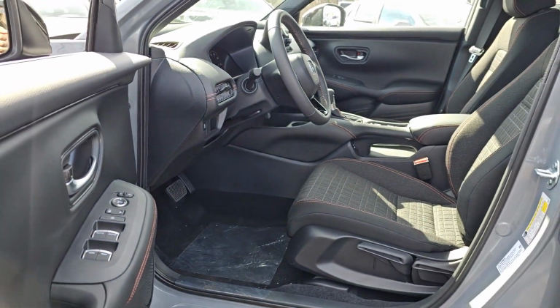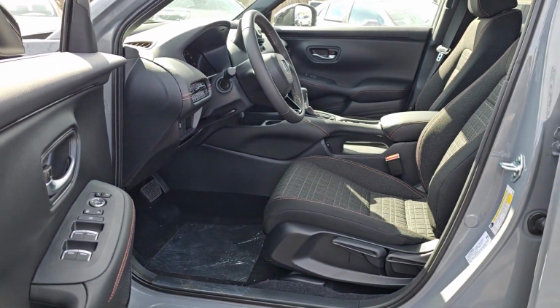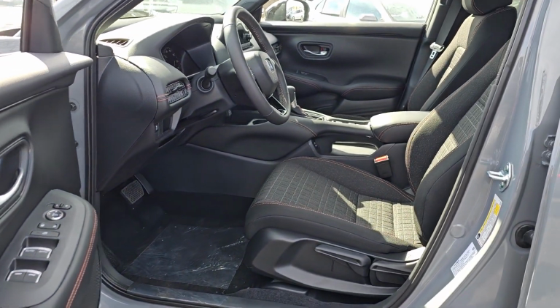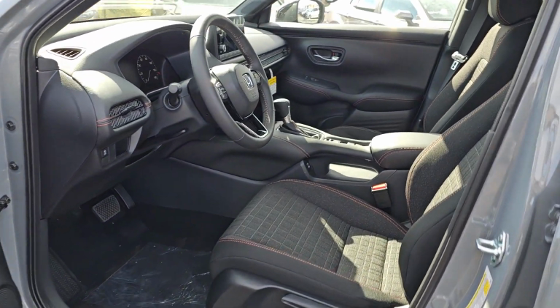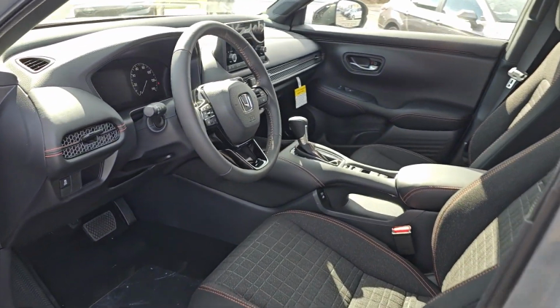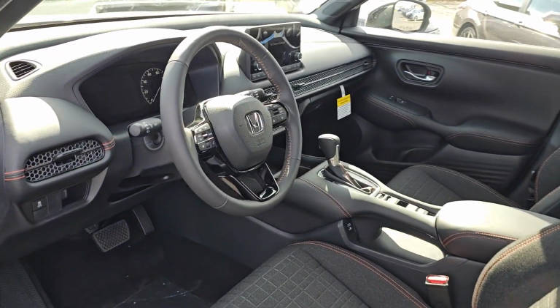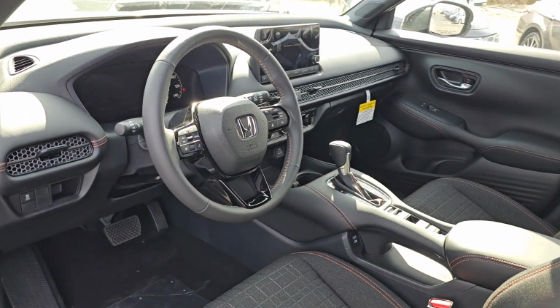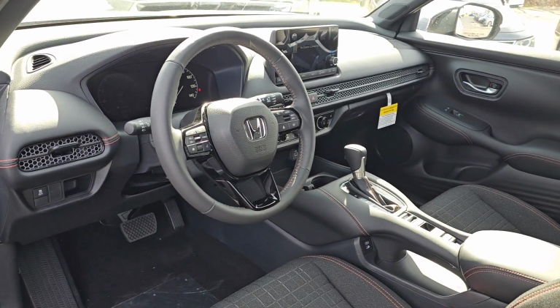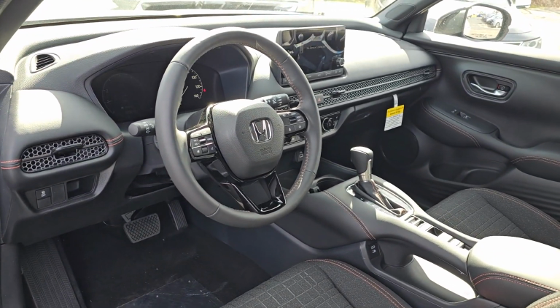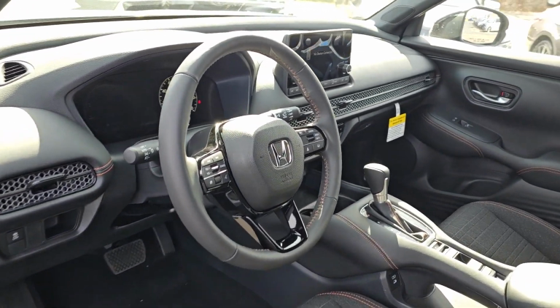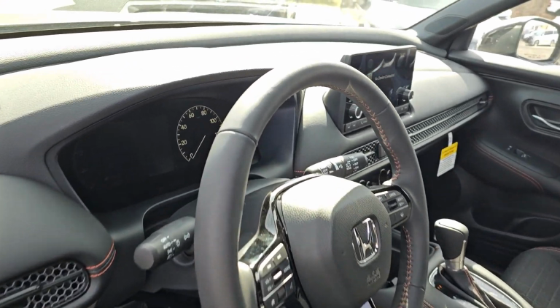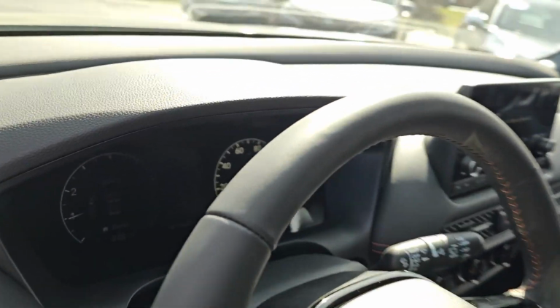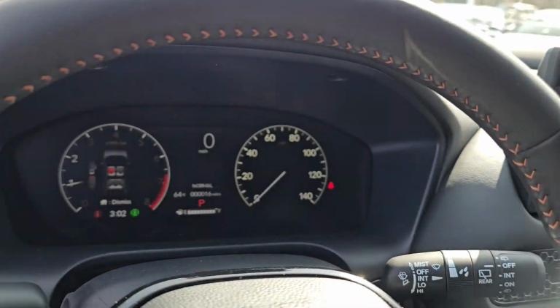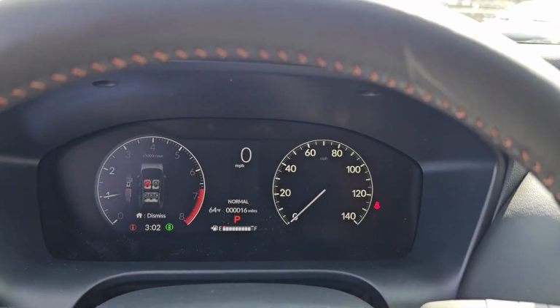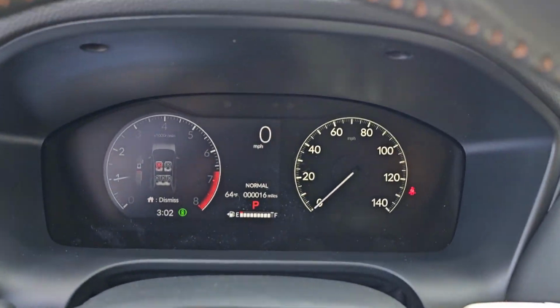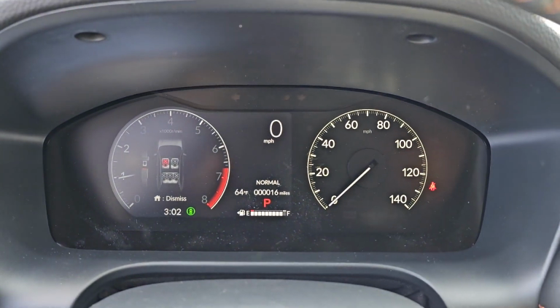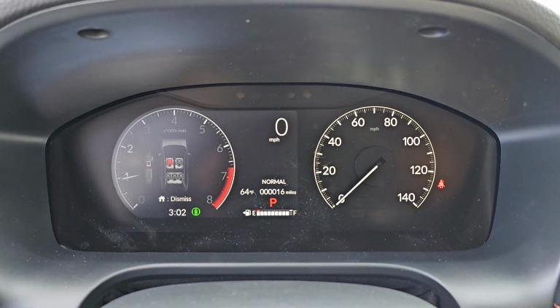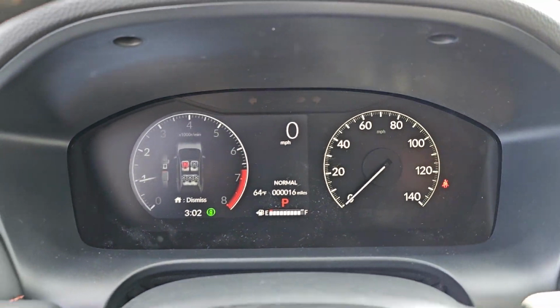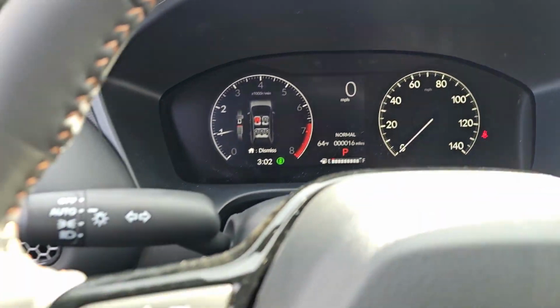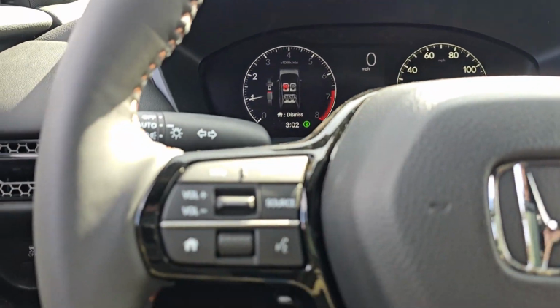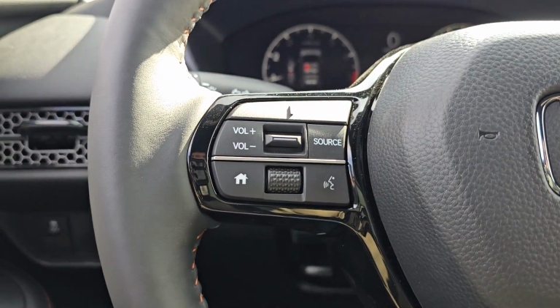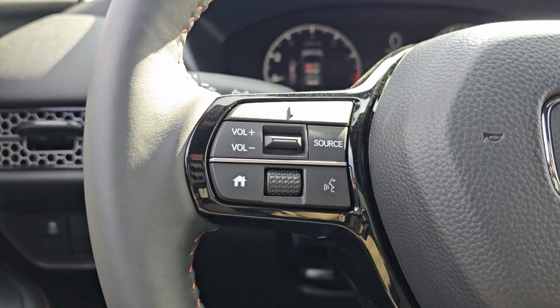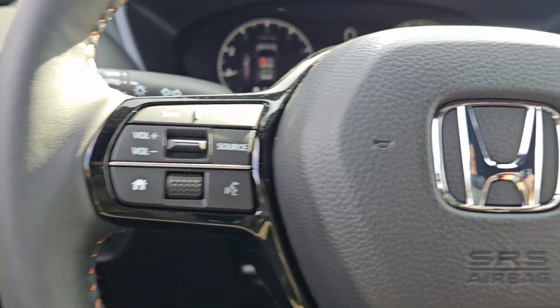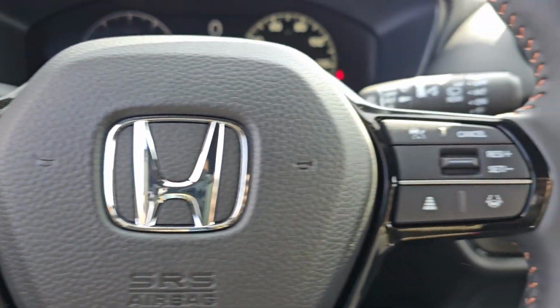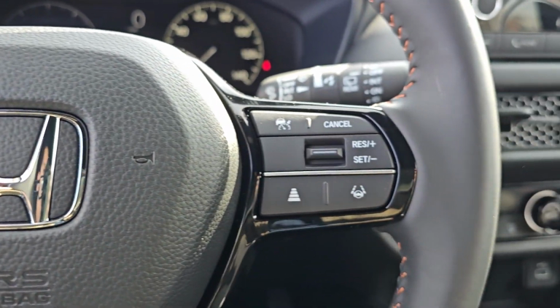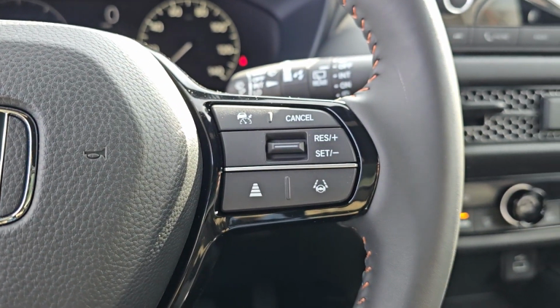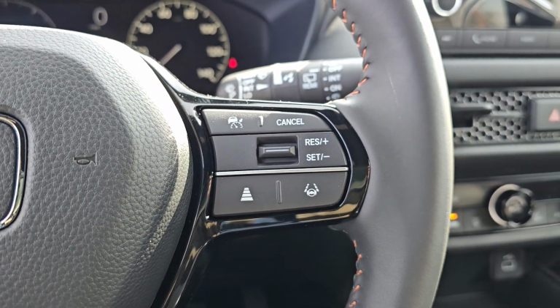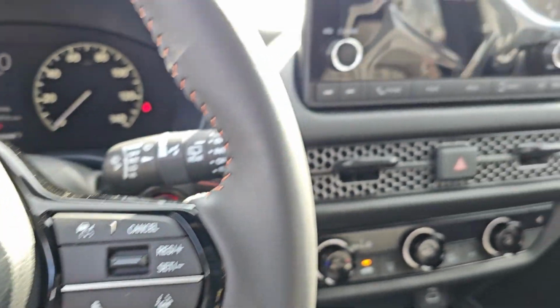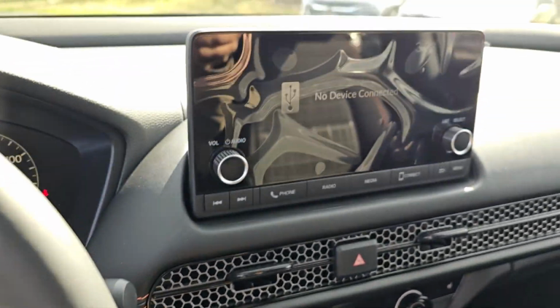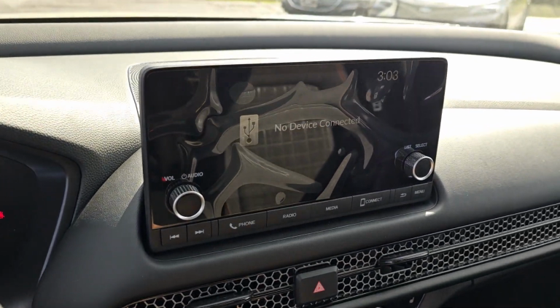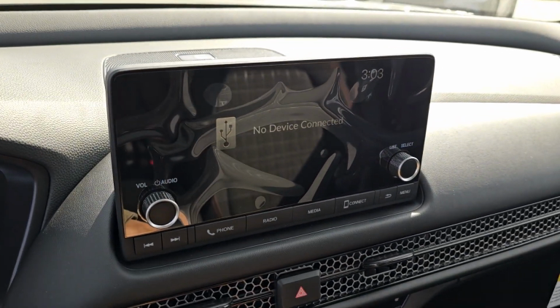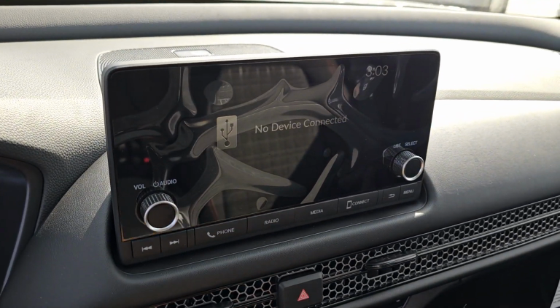Apple CarPlay and/or Android Auto, keyless entry, heated mirrors, adaptive cruise control, satellite radio, backup camera, aluminum wheels, alarm, heated front seats, blind spot monitor.